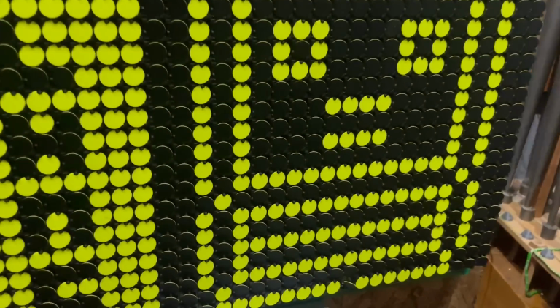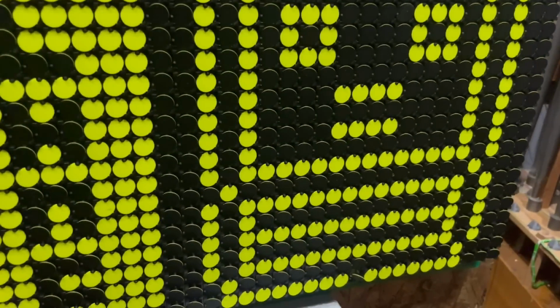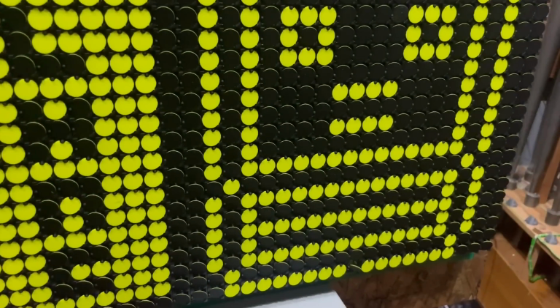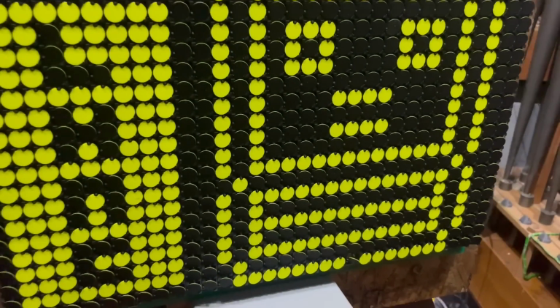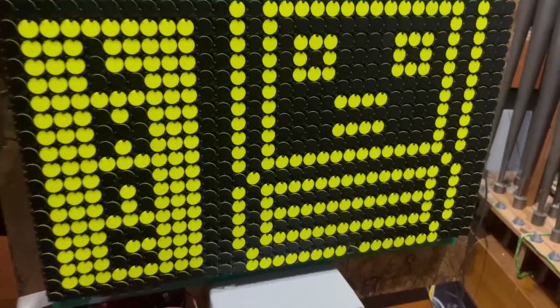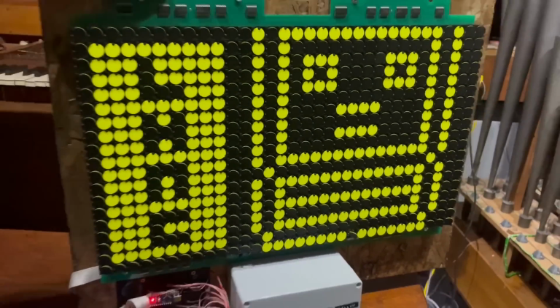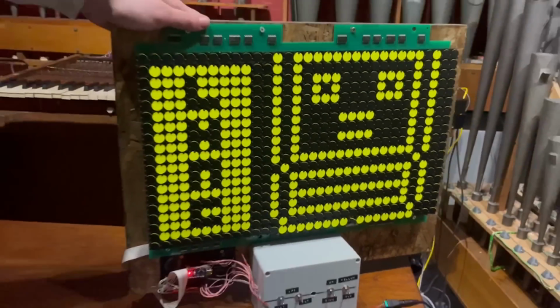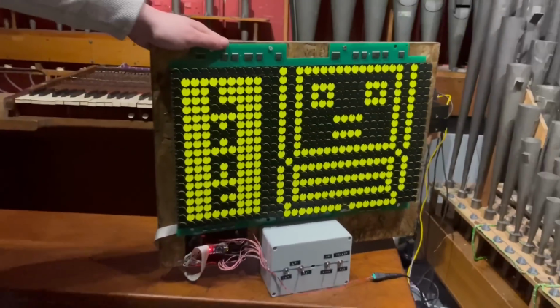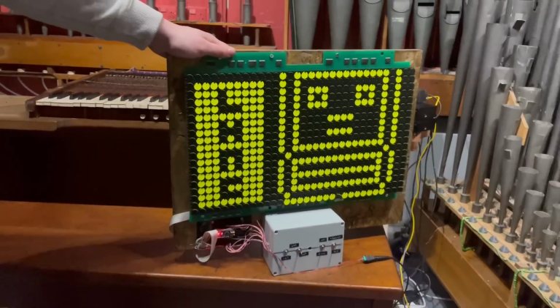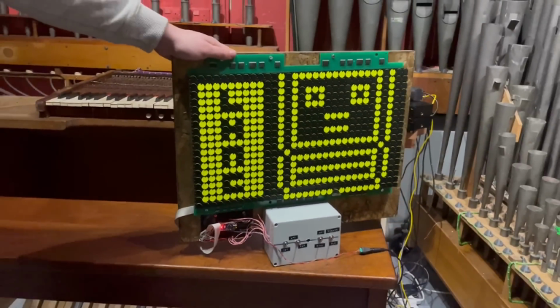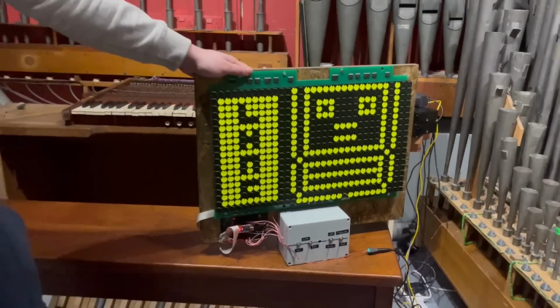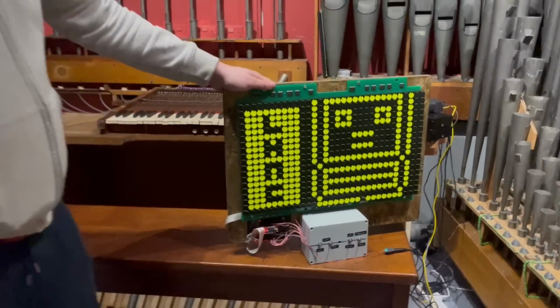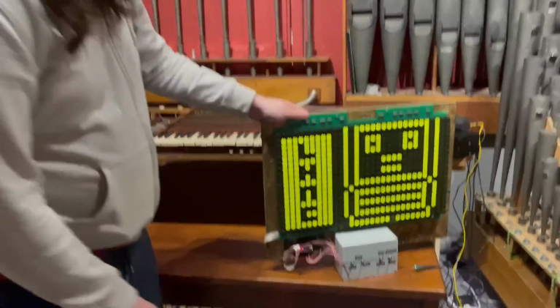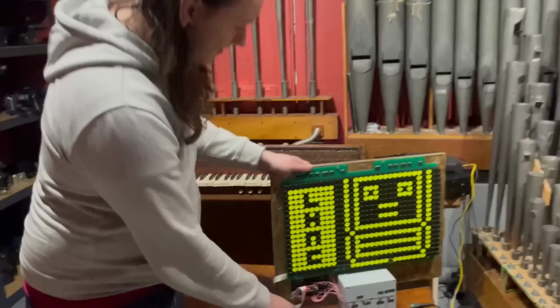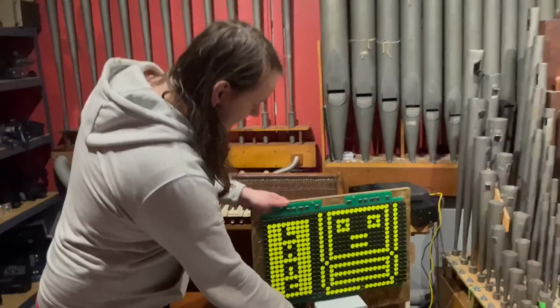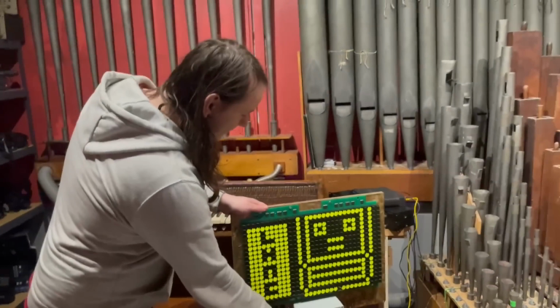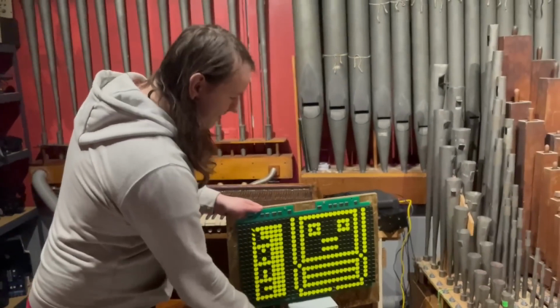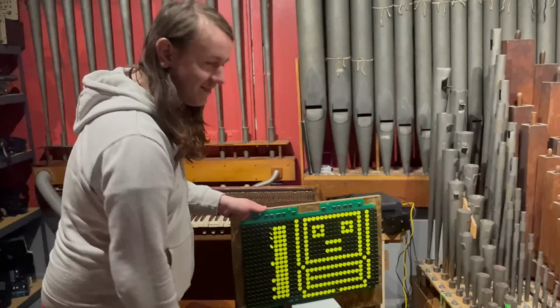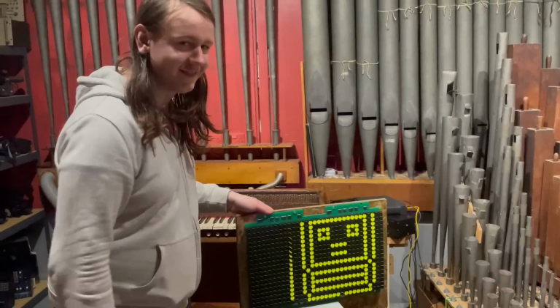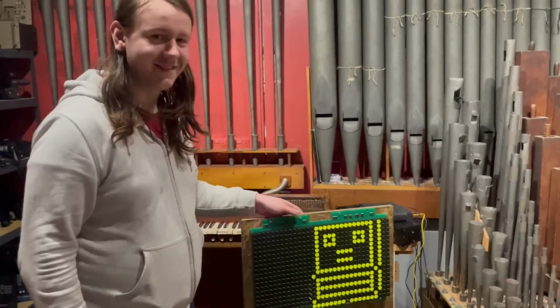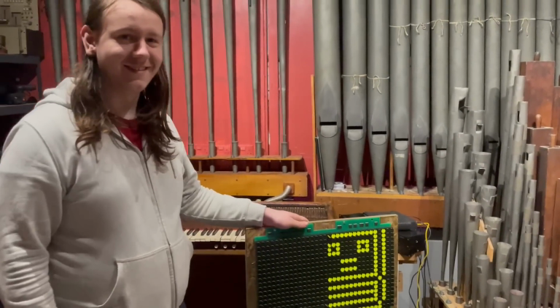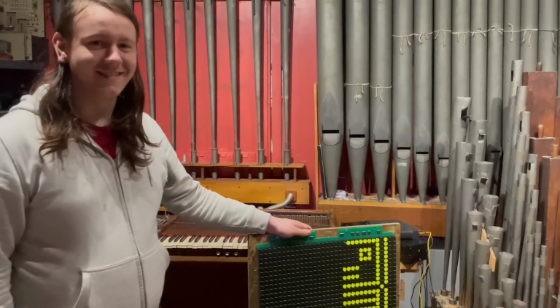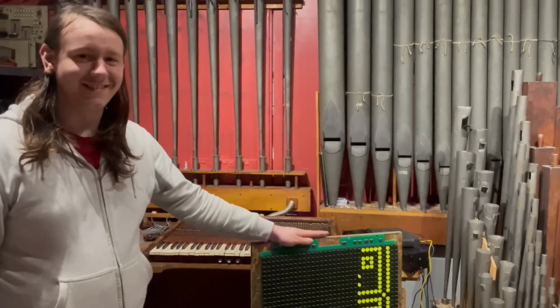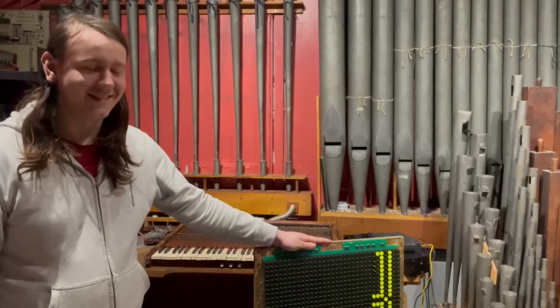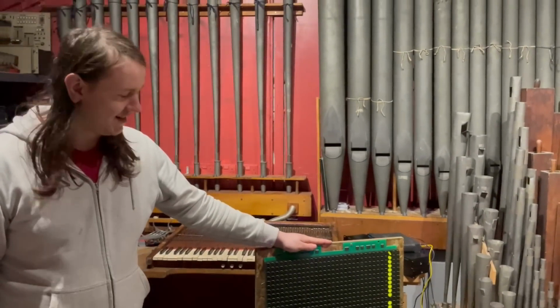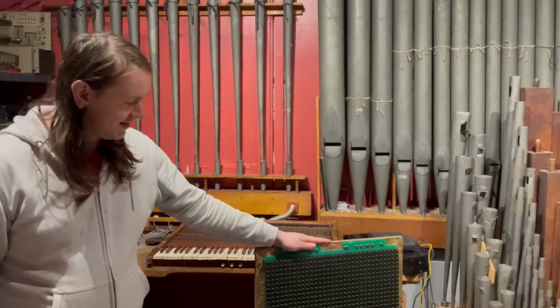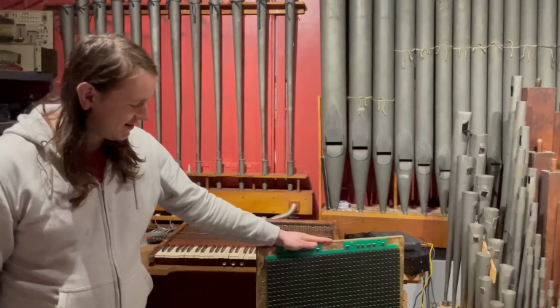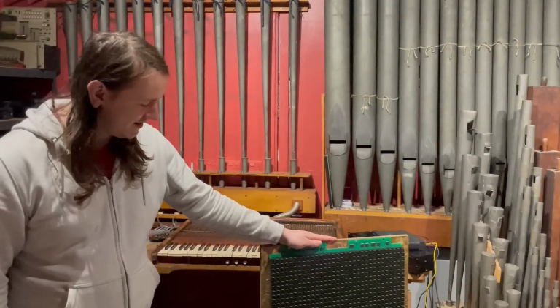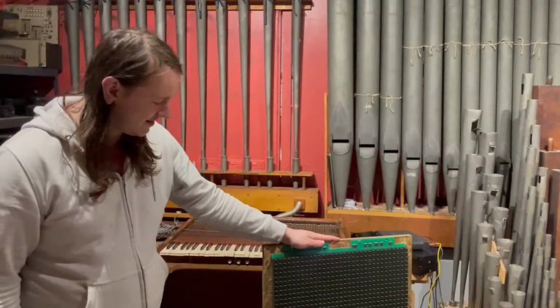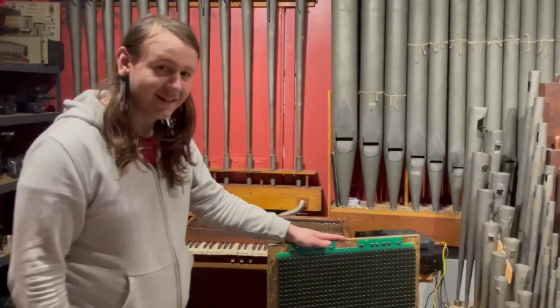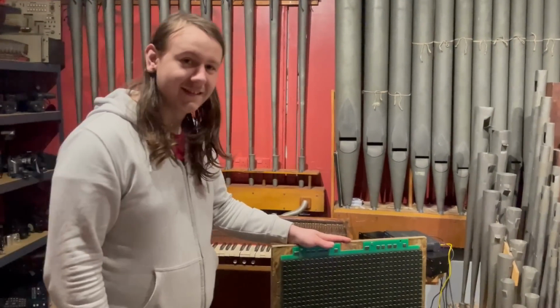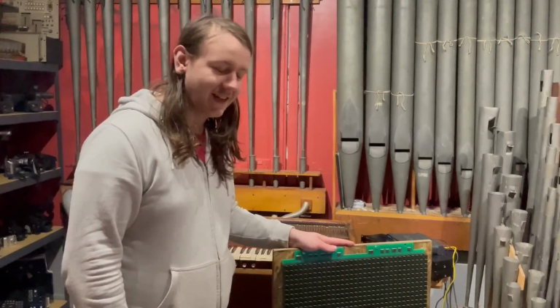It's the return of the Etch-a-Sketch — the Flip Dot Etch-a-Sketch. It's been with Ash for a little while, who has been working over on the internet with Caustic.